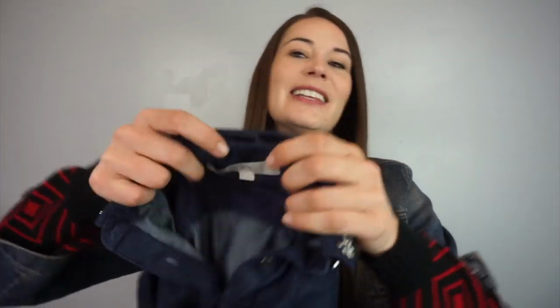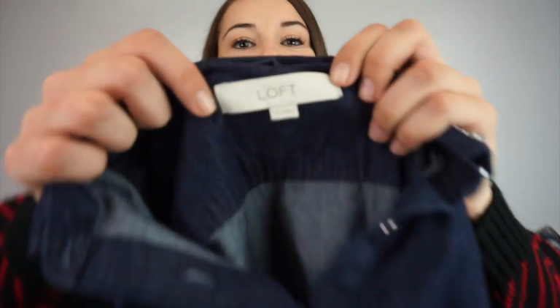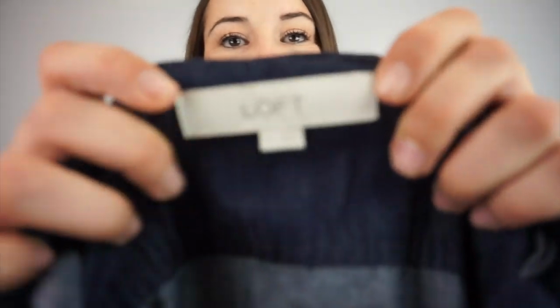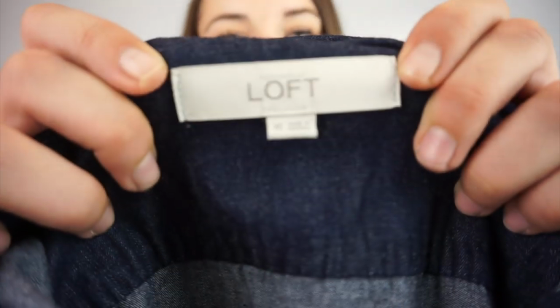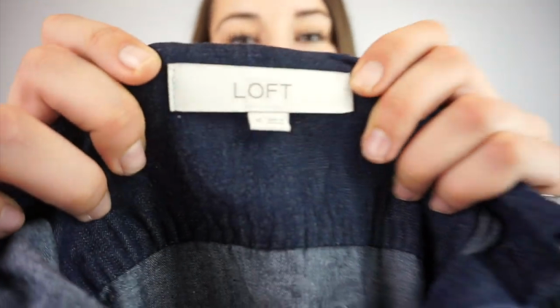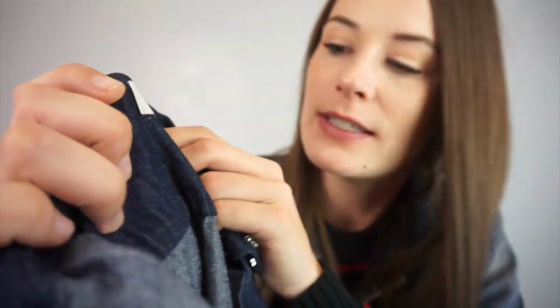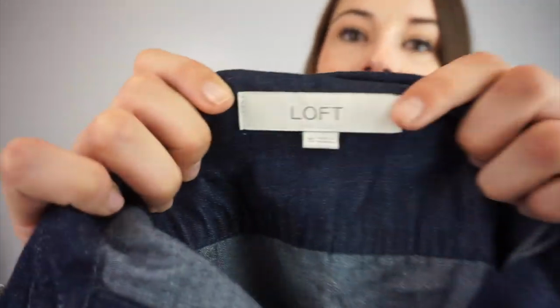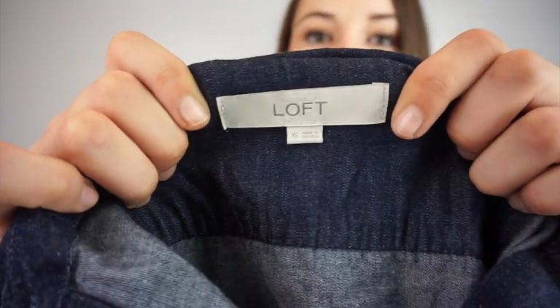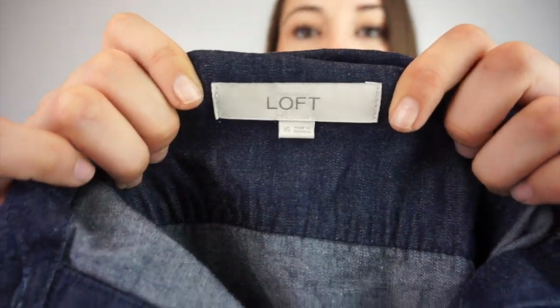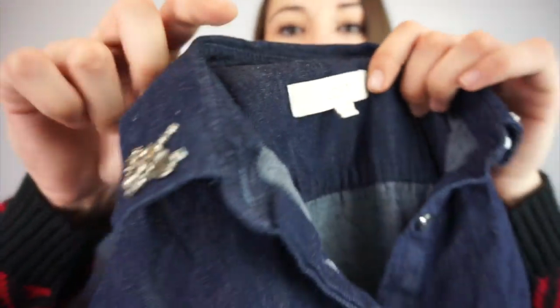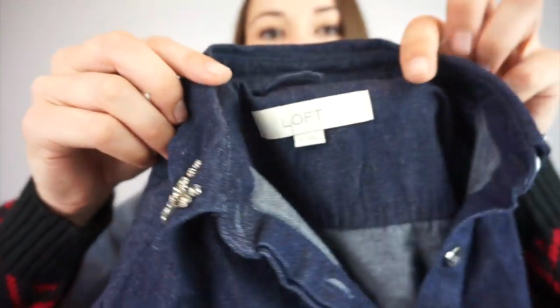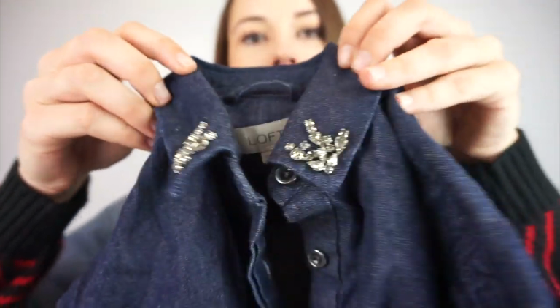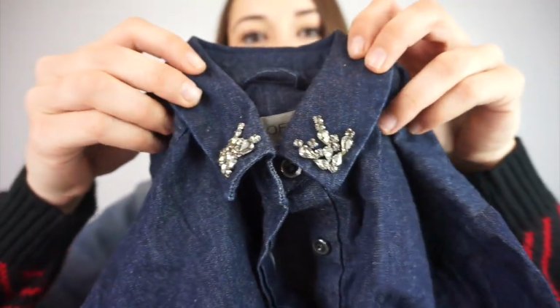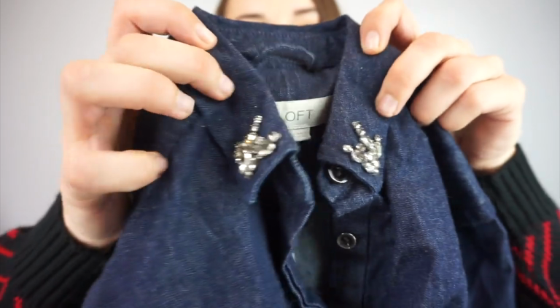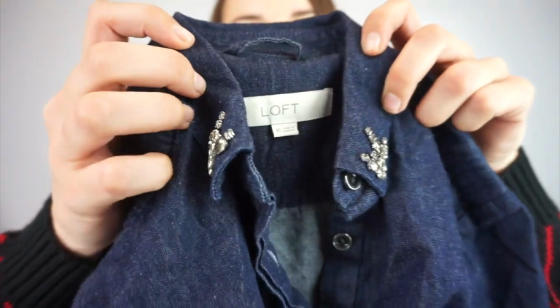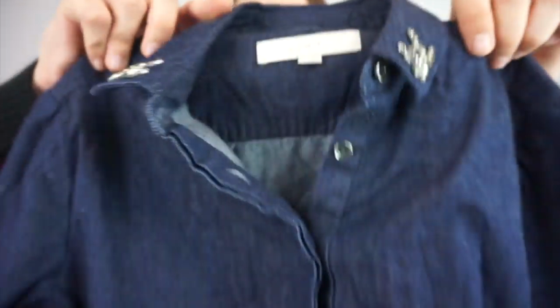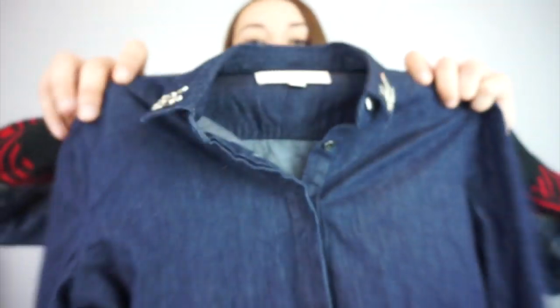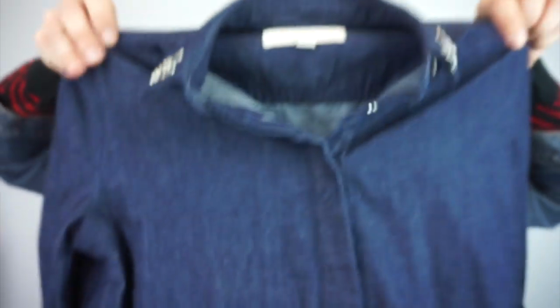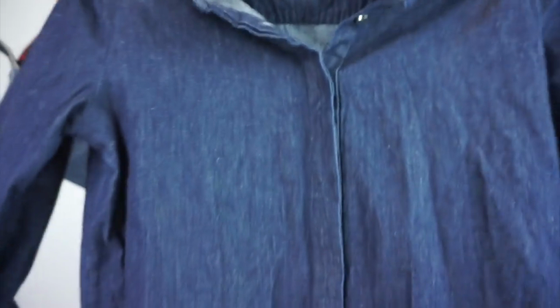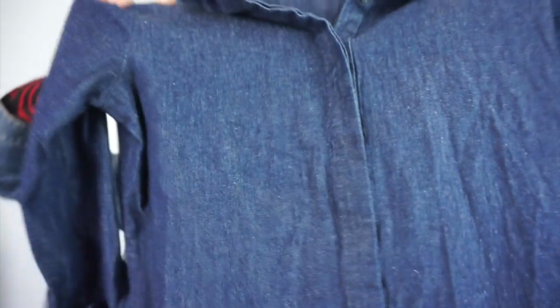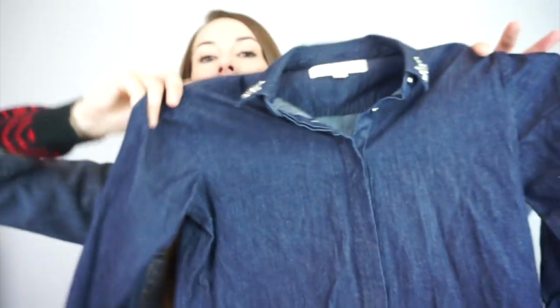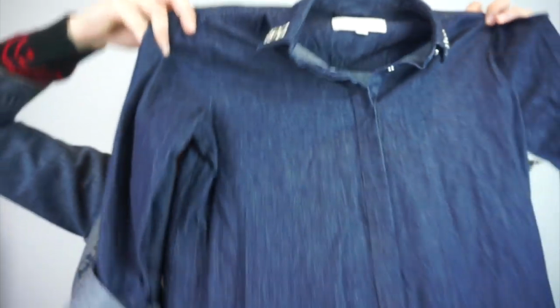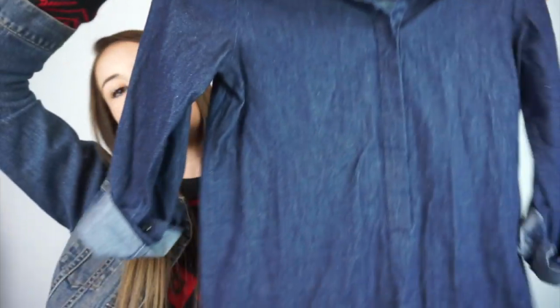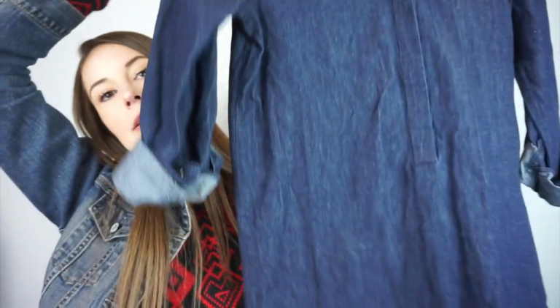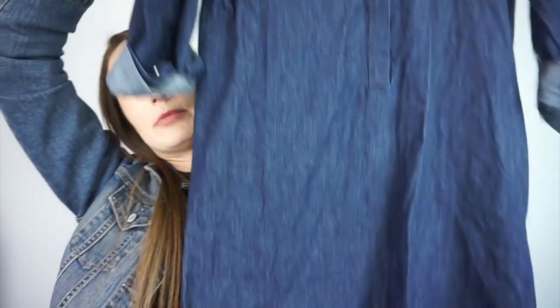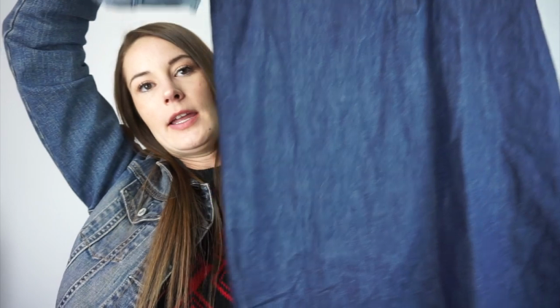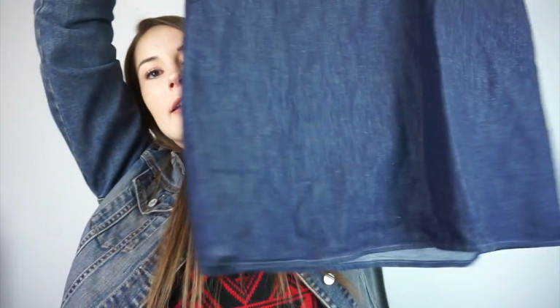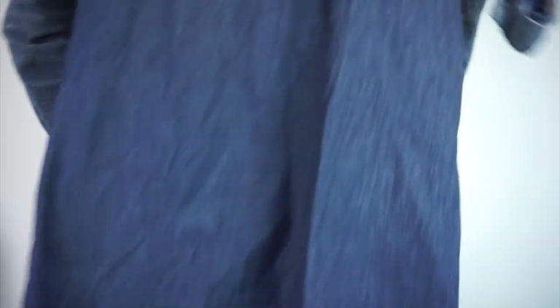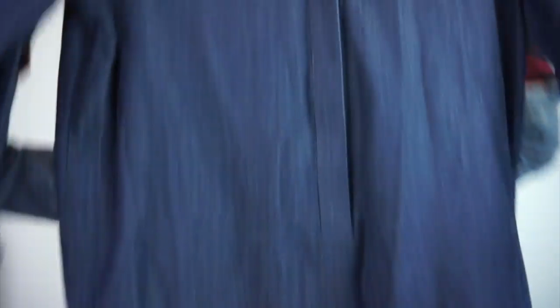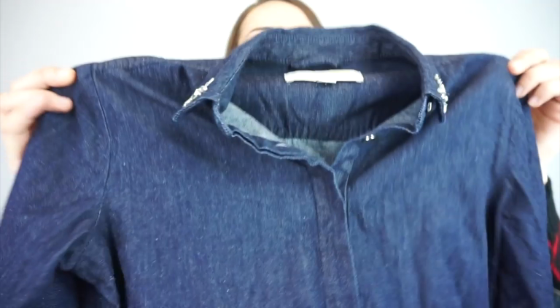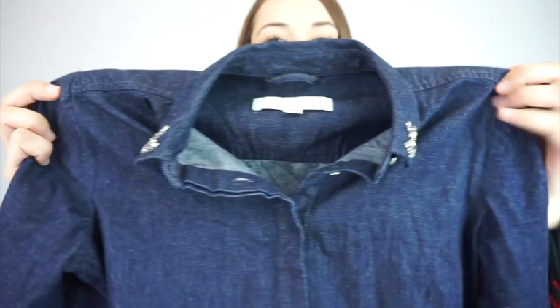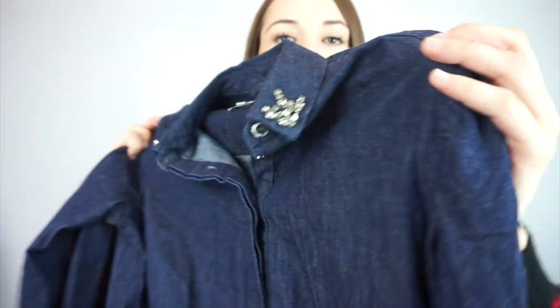This is another Loft, size extra small. It has really cute beading on the neckline — that's why I got it. And it's another chambray dress with cute little beading.